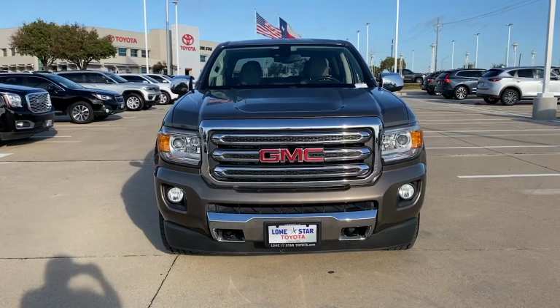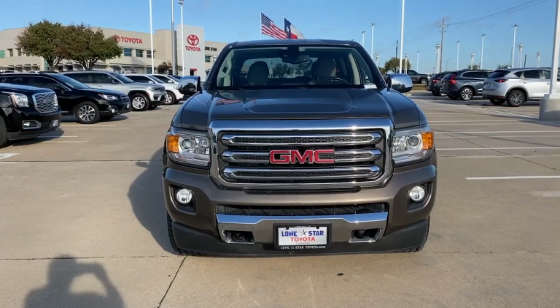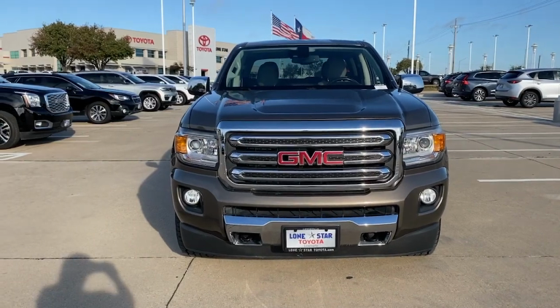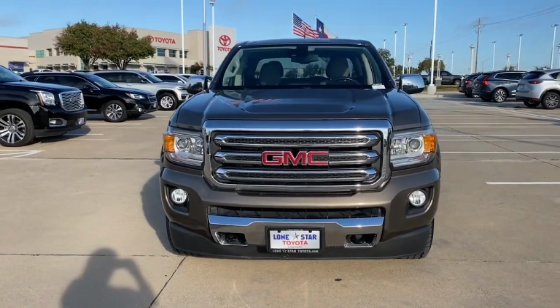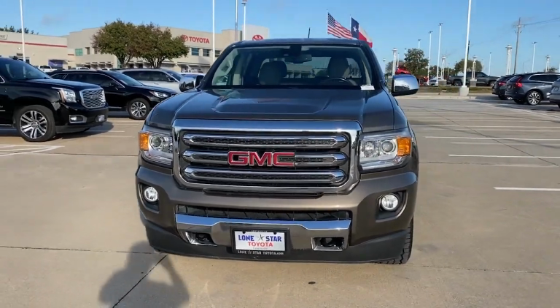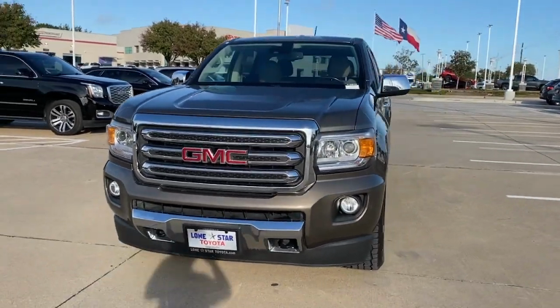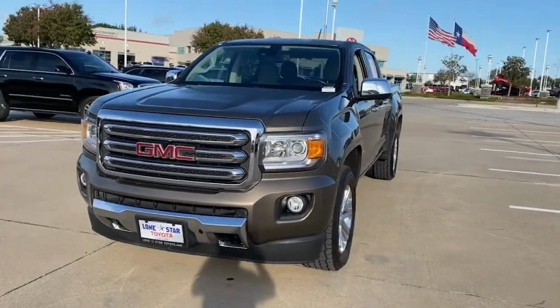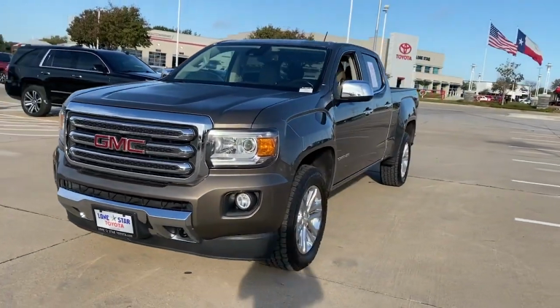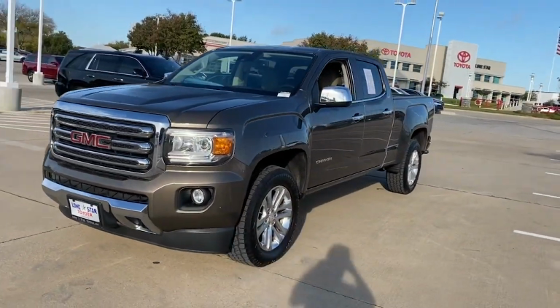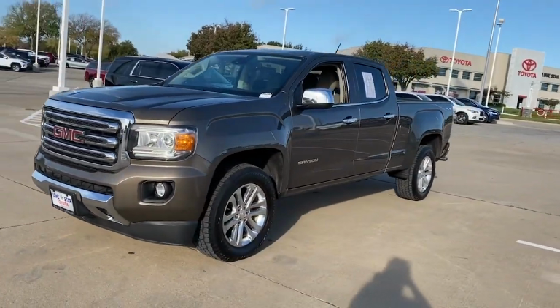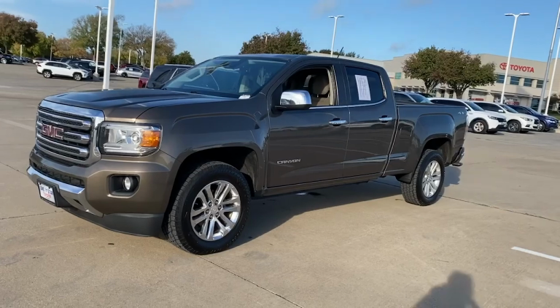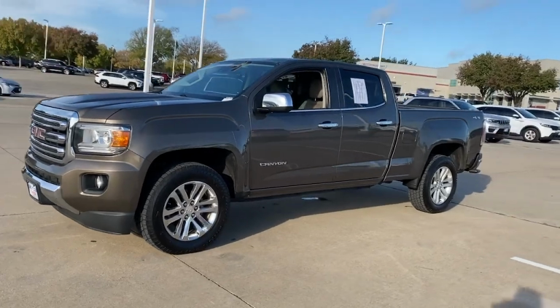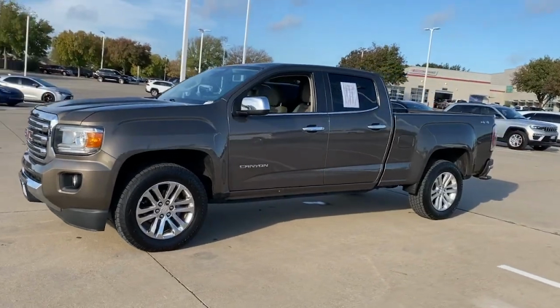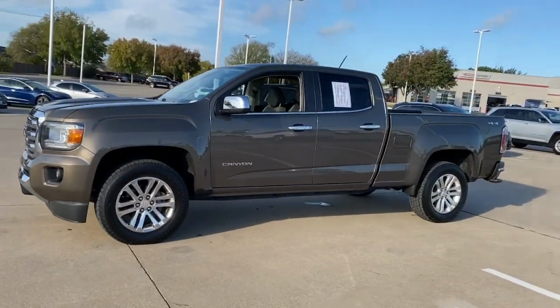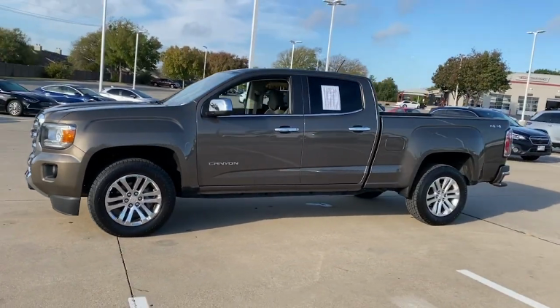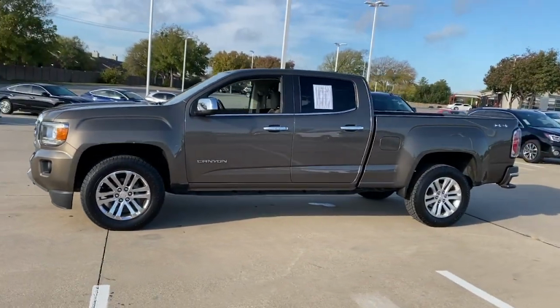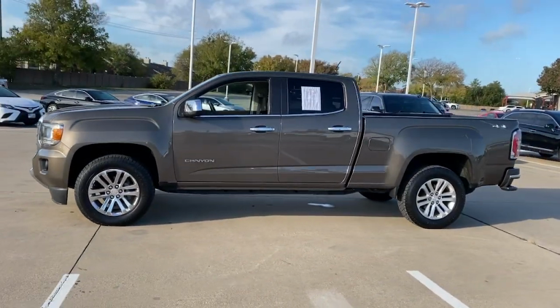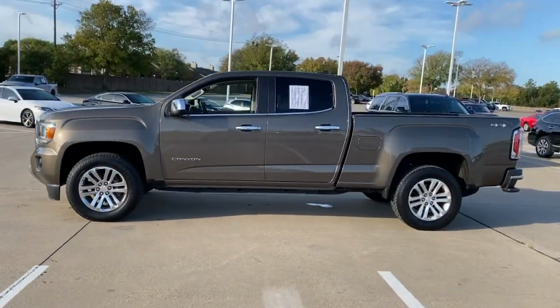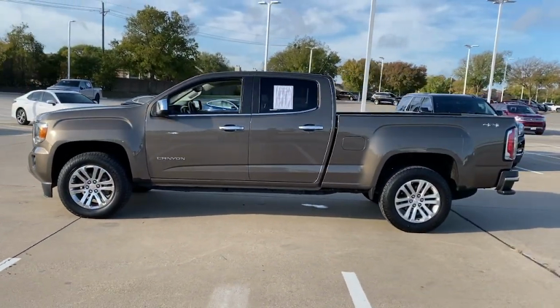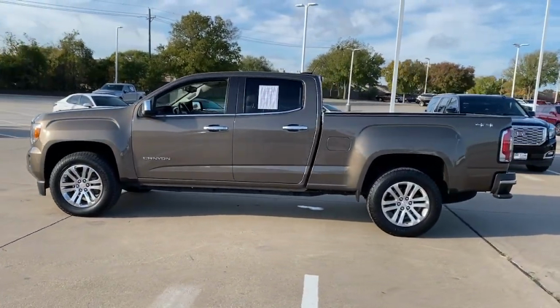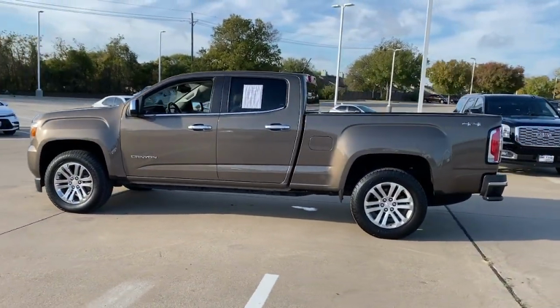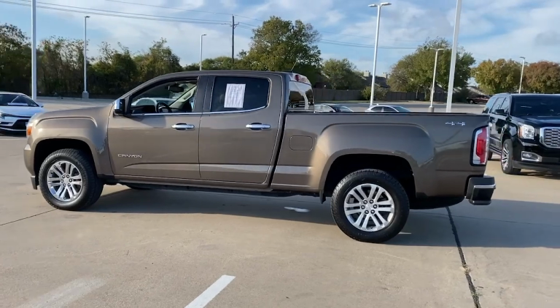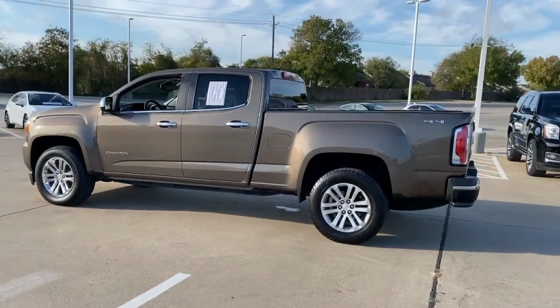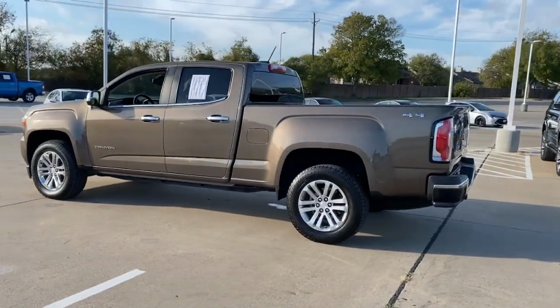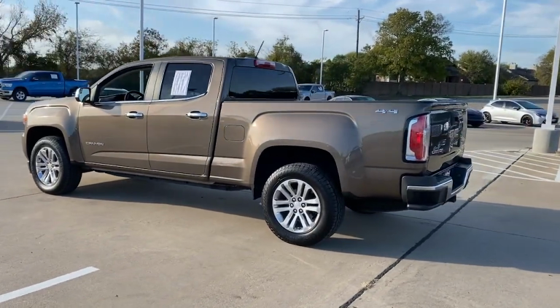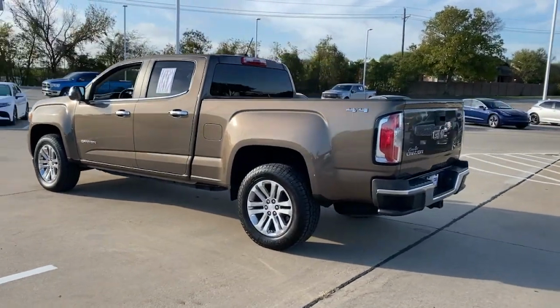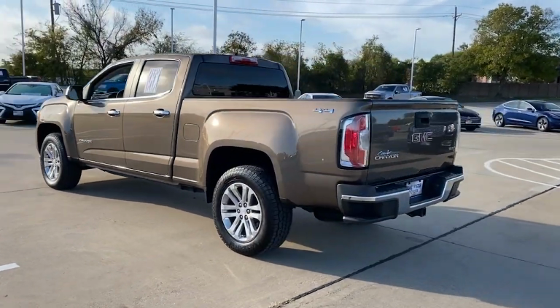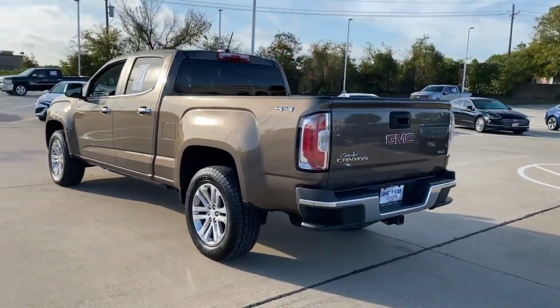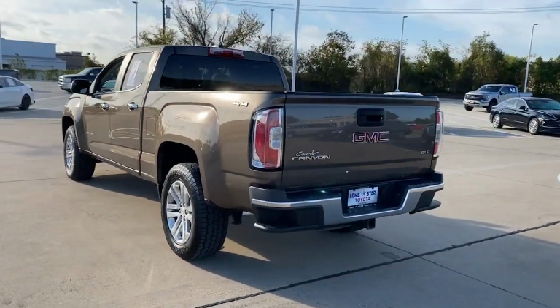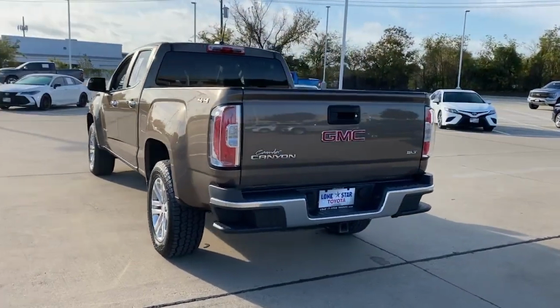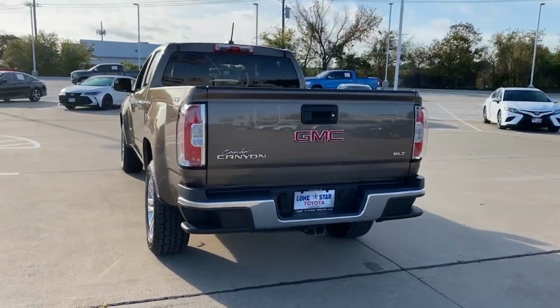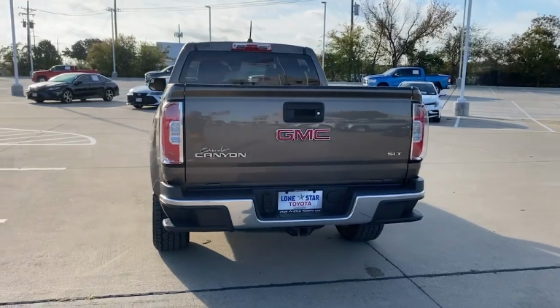This could be the car for you — the 2015 GMC Canyon. With less than 90,000 miles on the odometer, this vehicle provides excellent value. Here's a well-built Canyon that's right-sized to fit perfectly into your modern lifestyle.